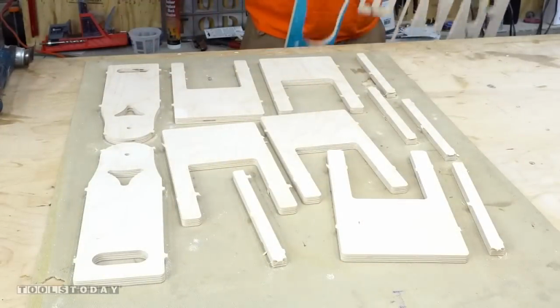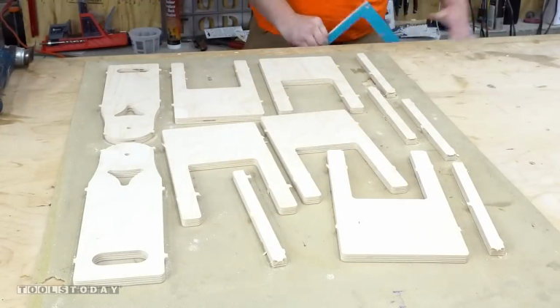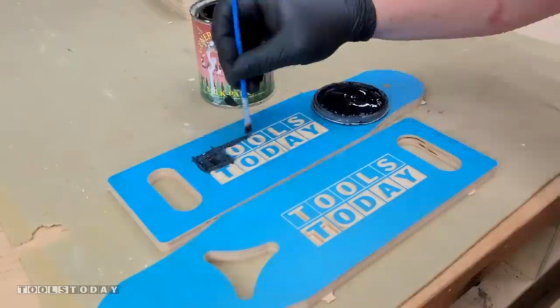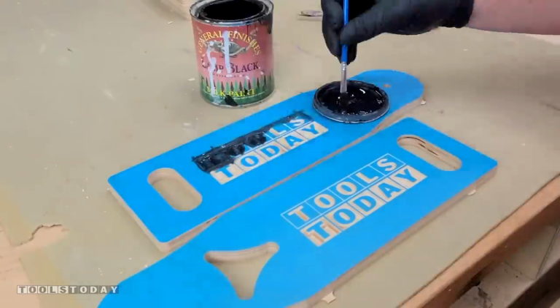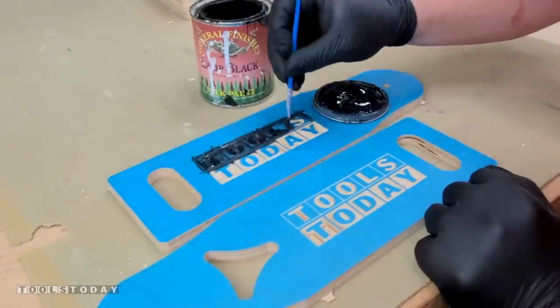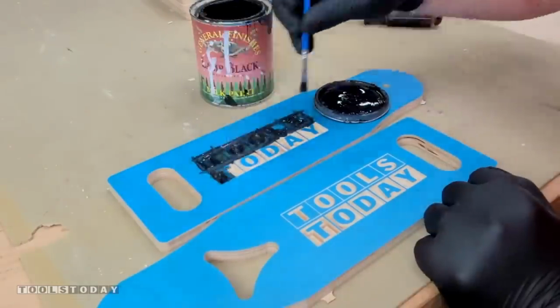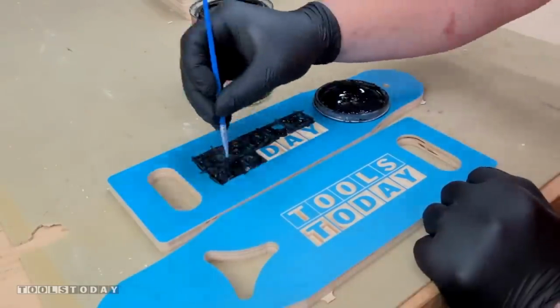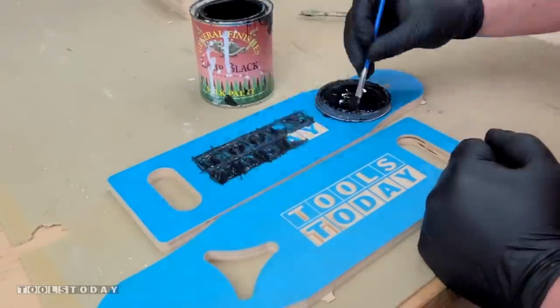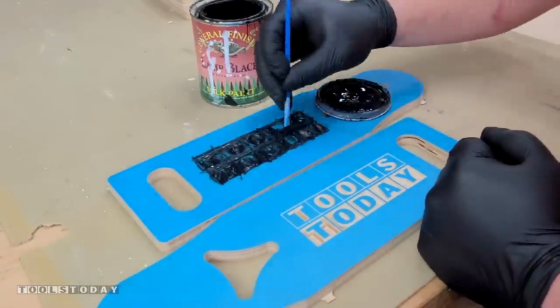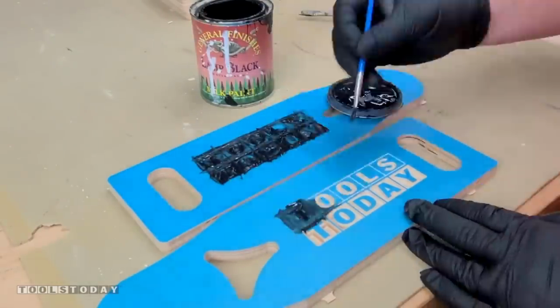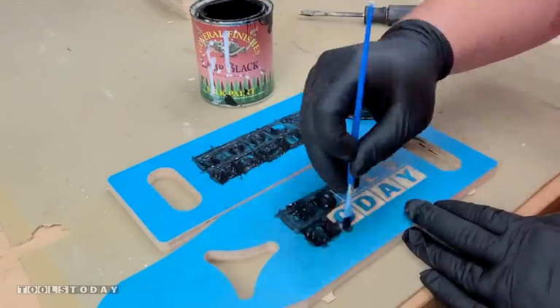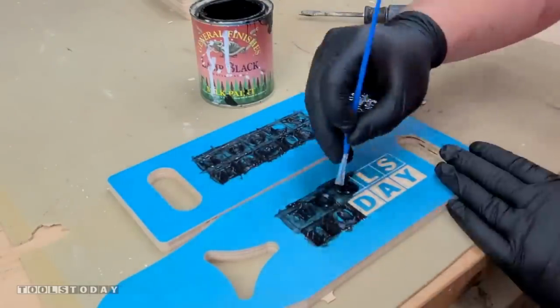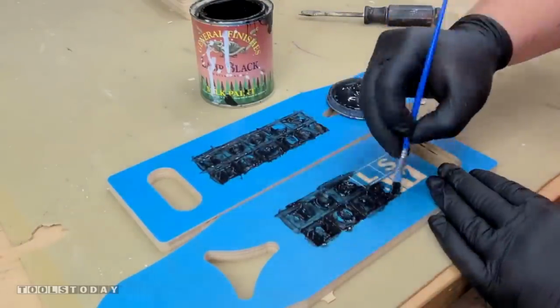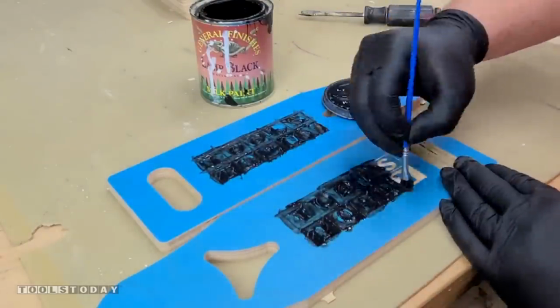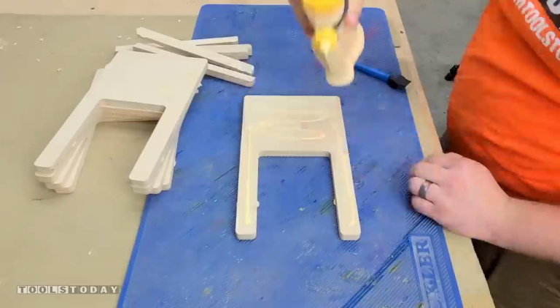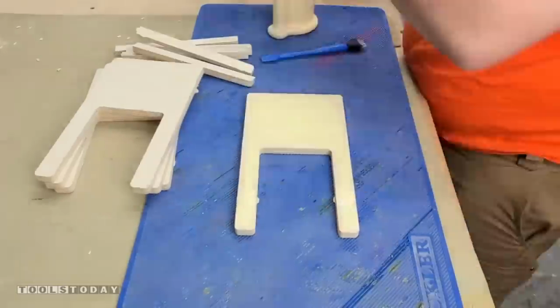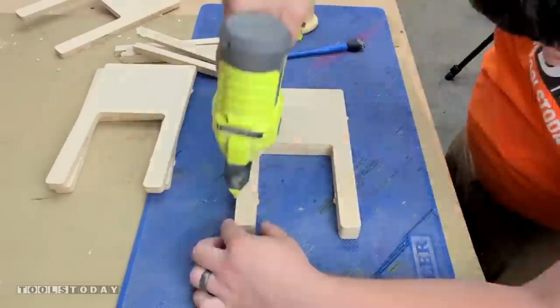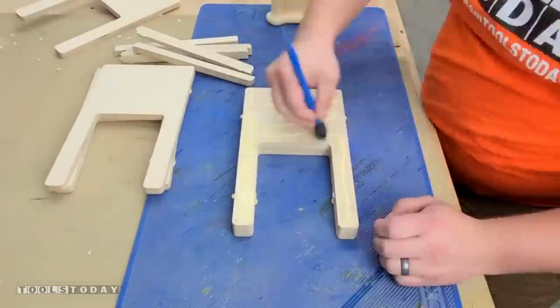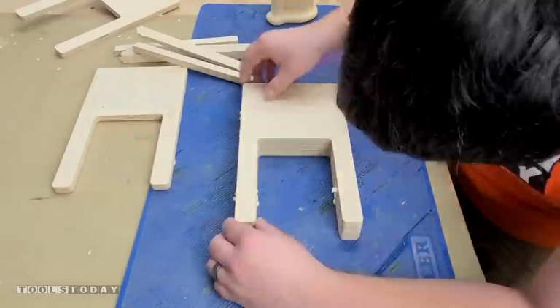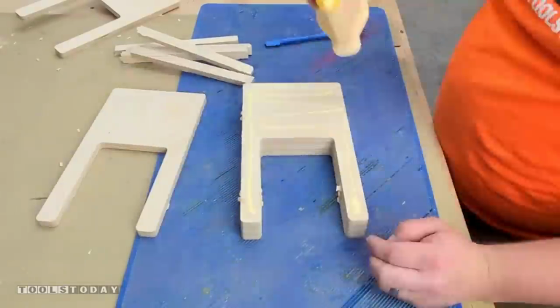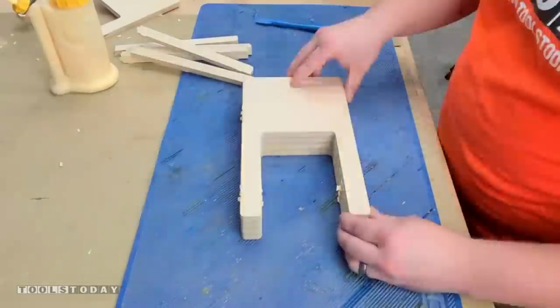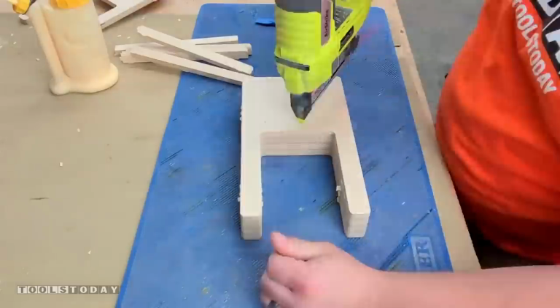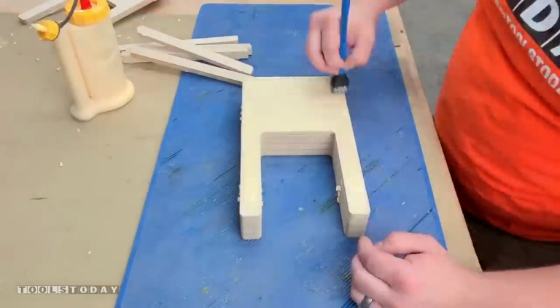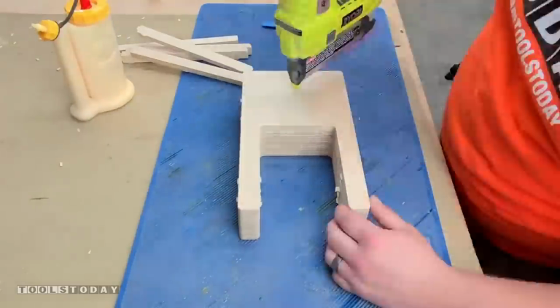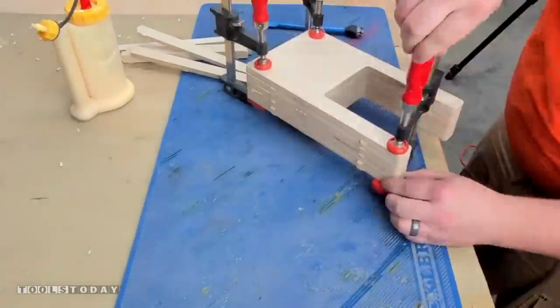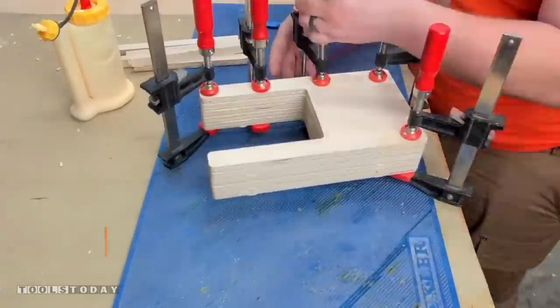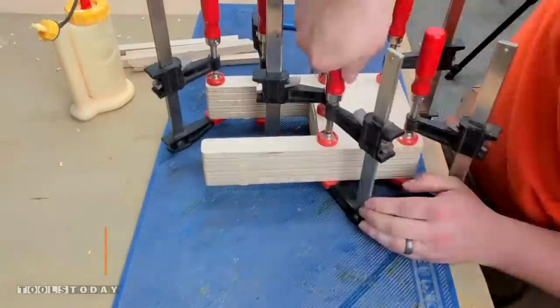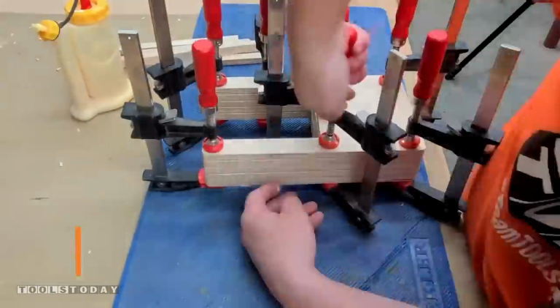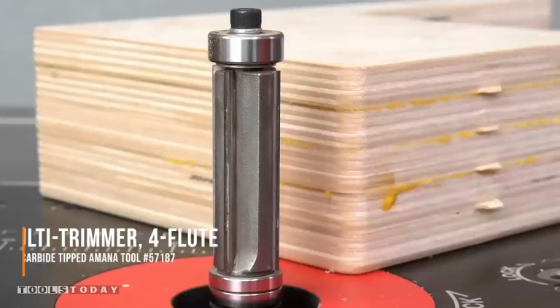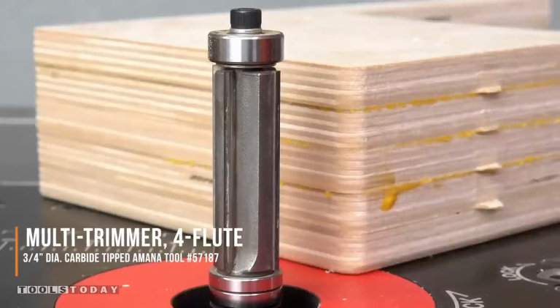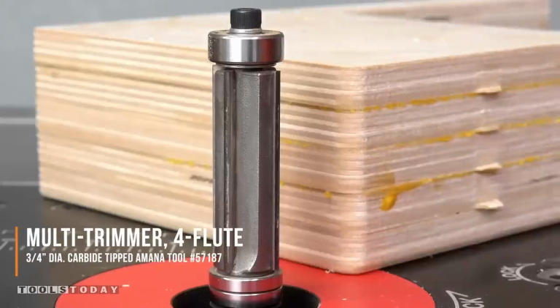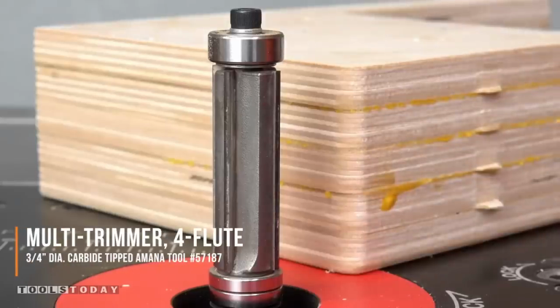These will all be painted using some General Finishes milk paint — this is lamp black. It dries pretty quick and then we can get everything glued together. I'm gluing up the mounting bracket that will attach to the actual bench and hold everything up.